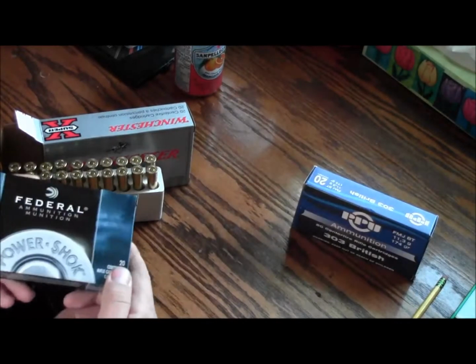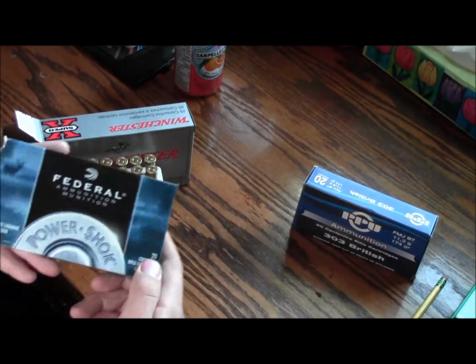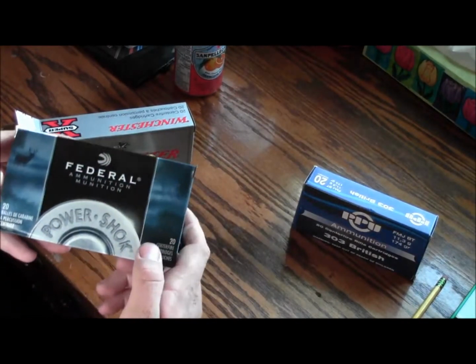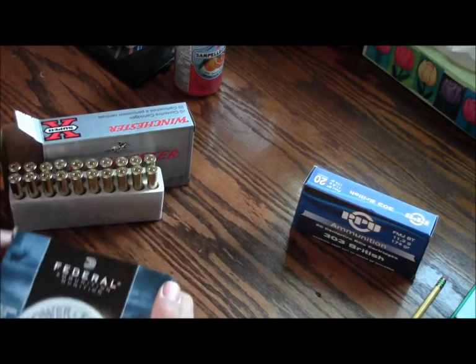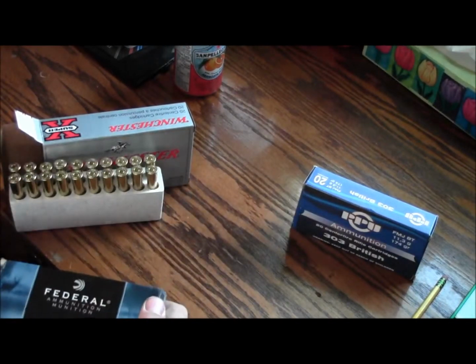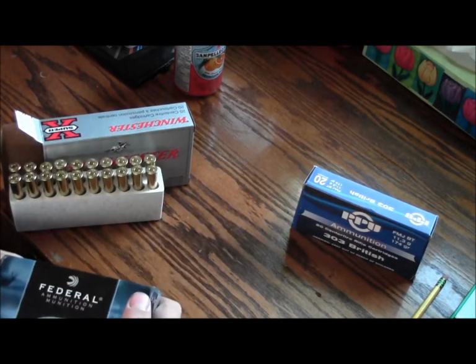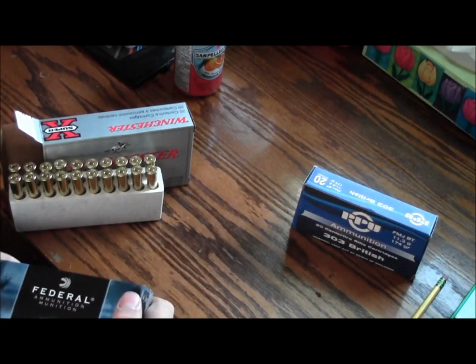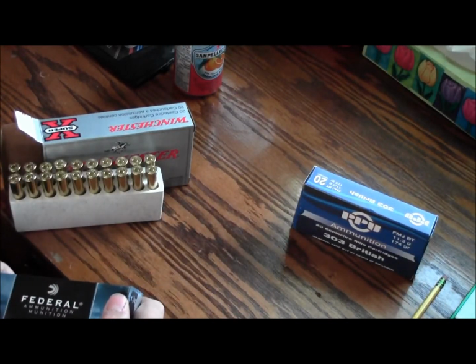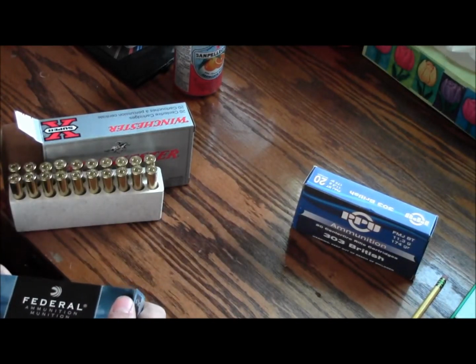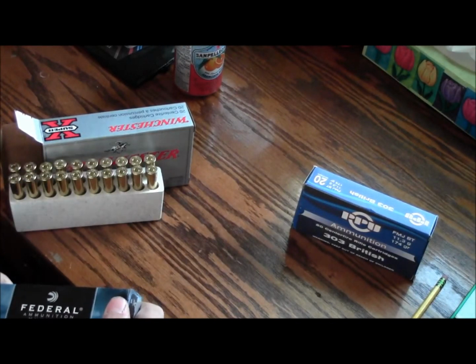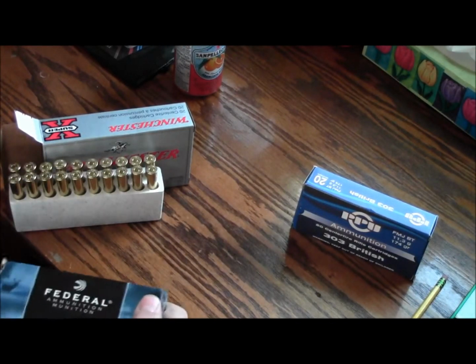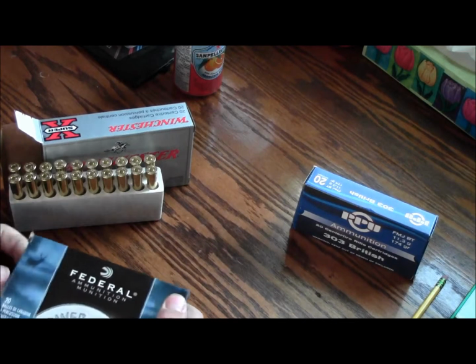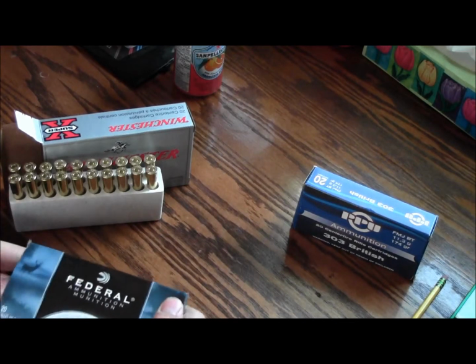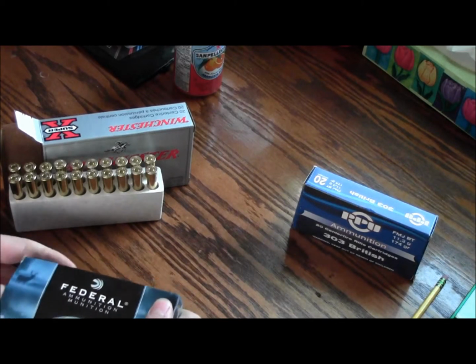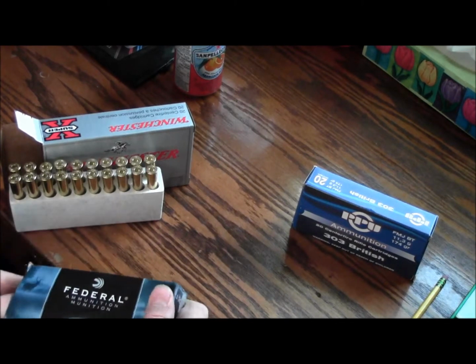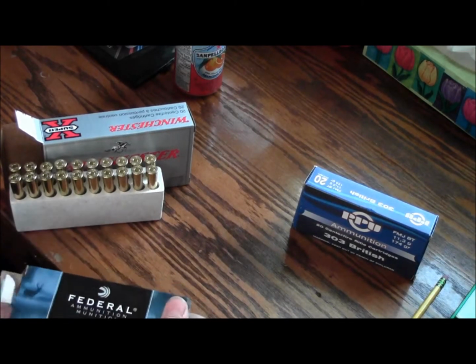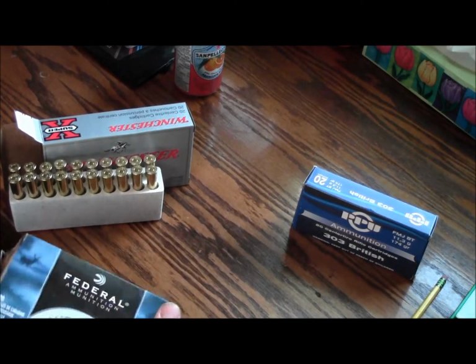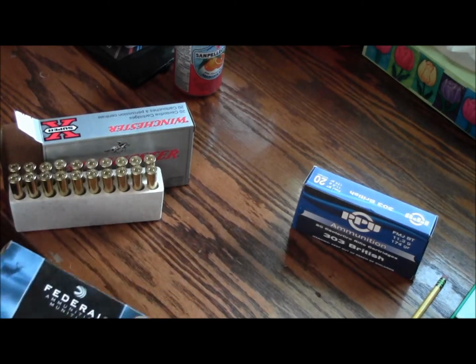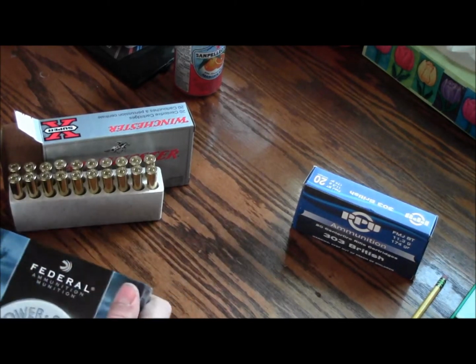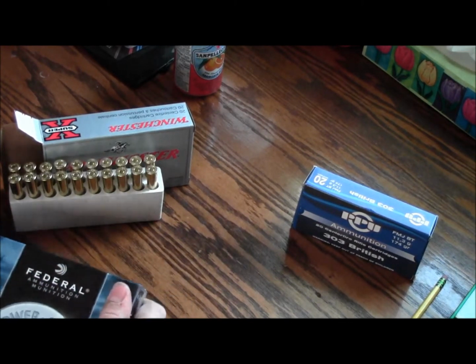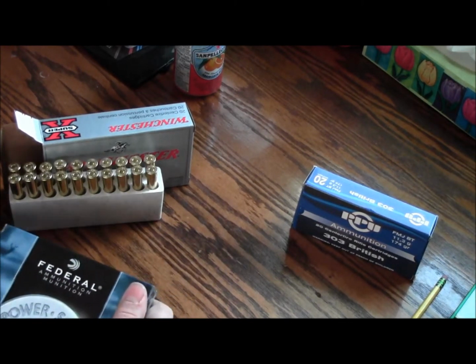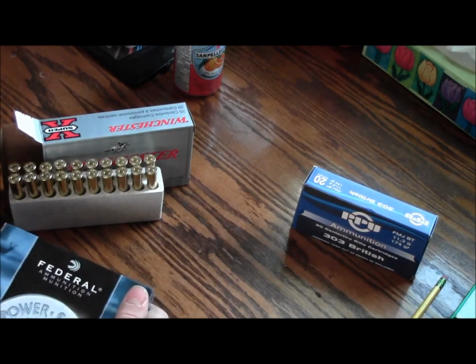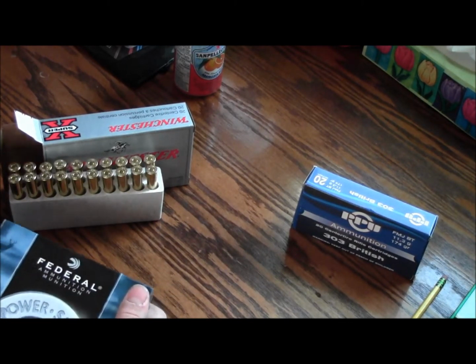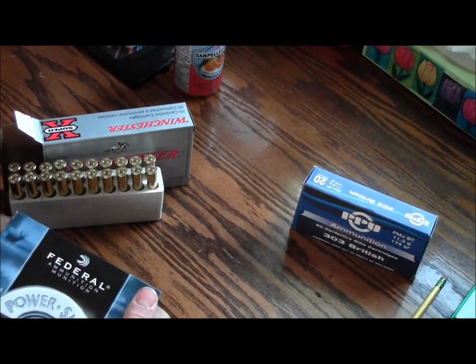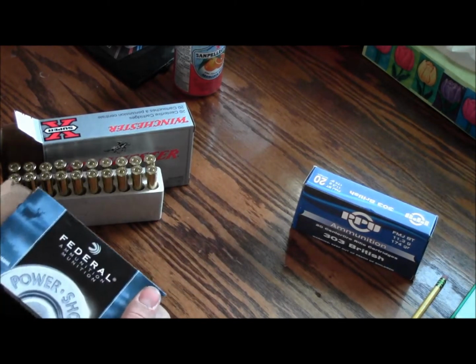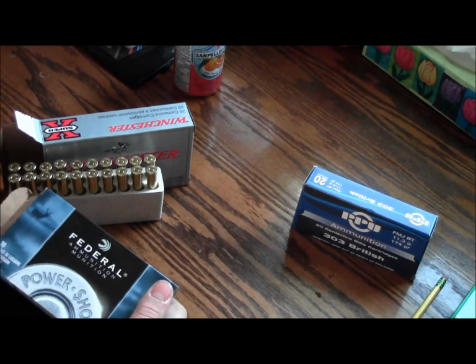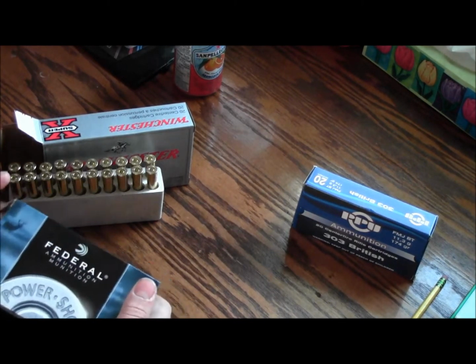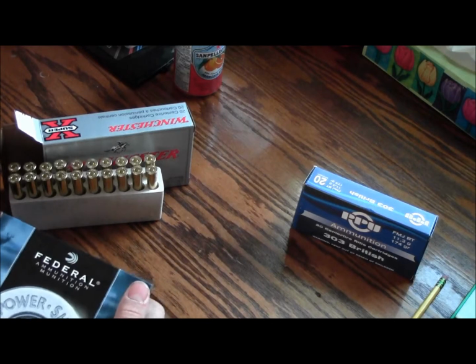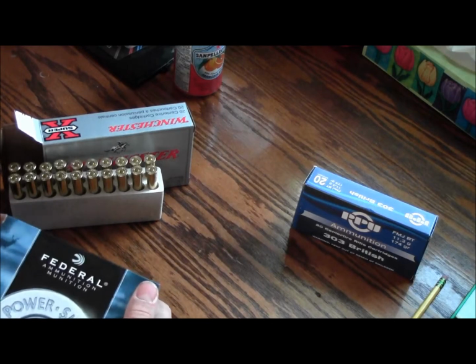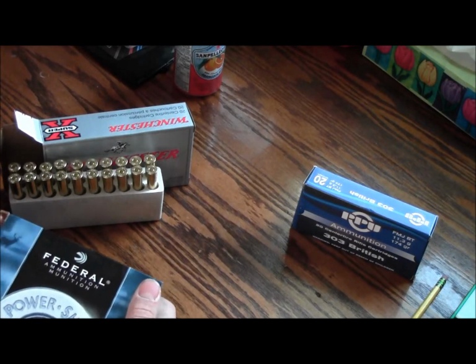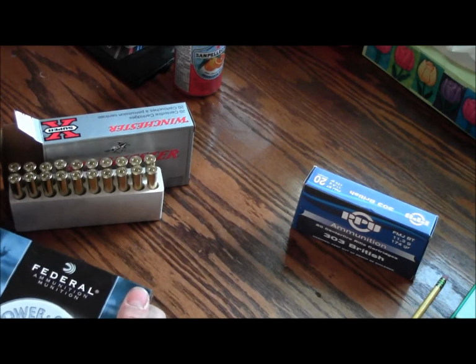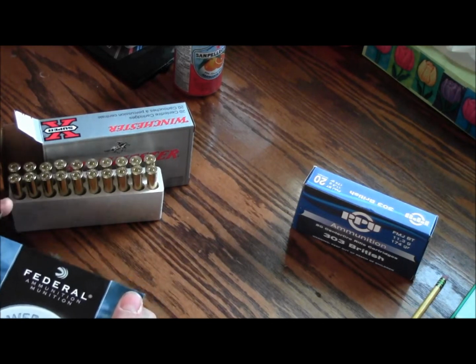Next is the Federal ammunition. This is their Power Shock brand. It comes in 20 also.